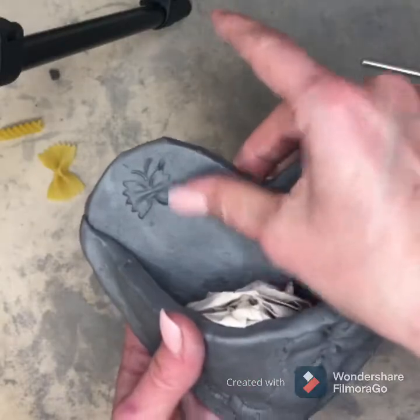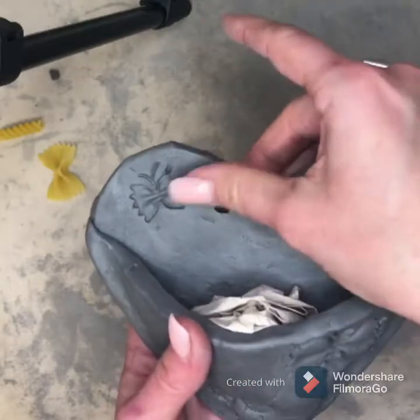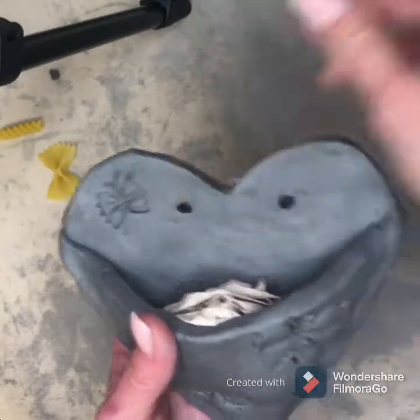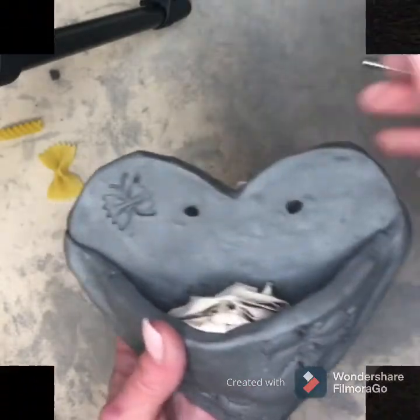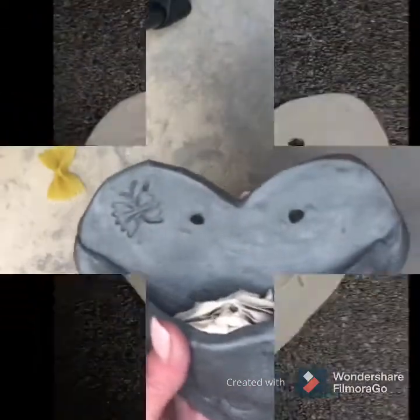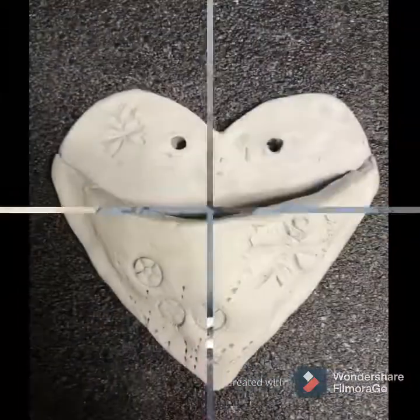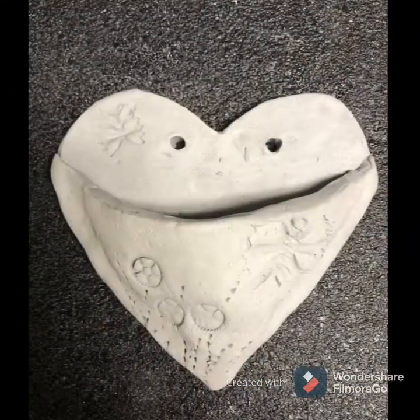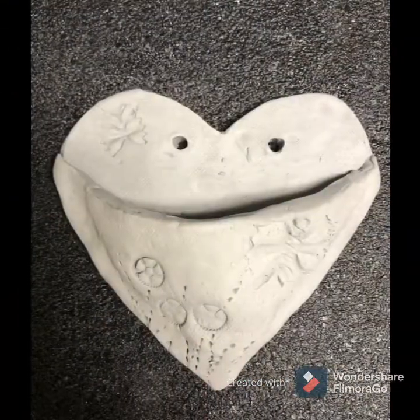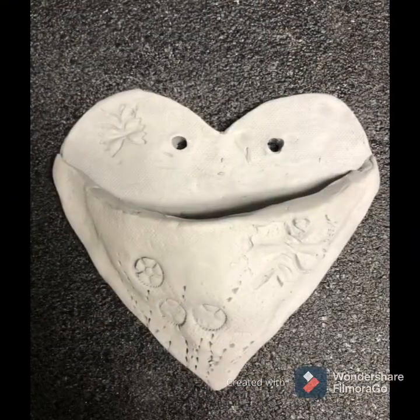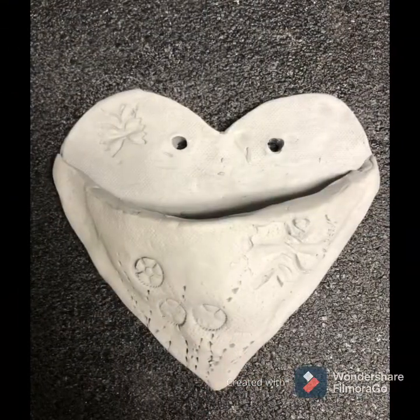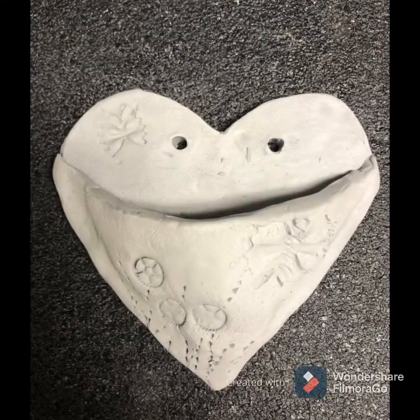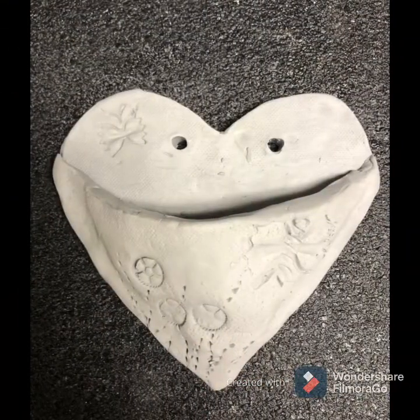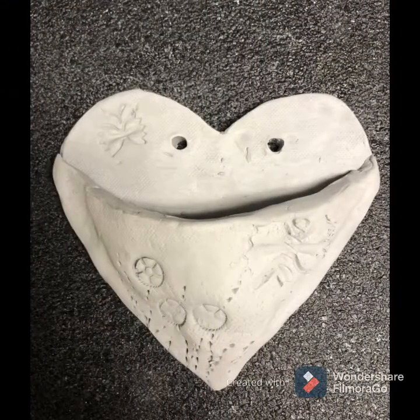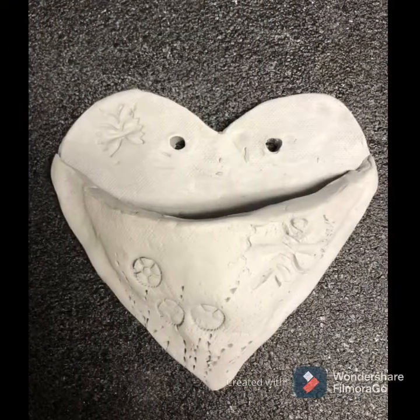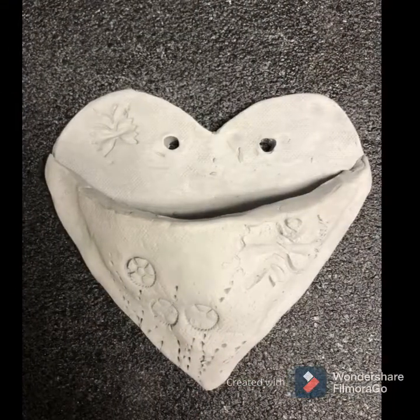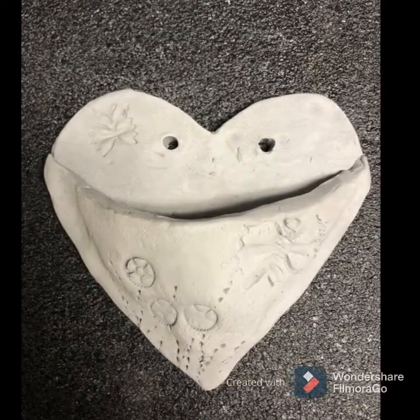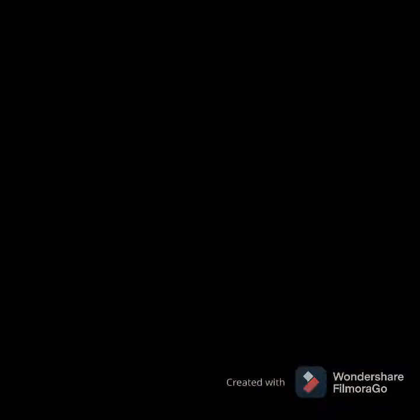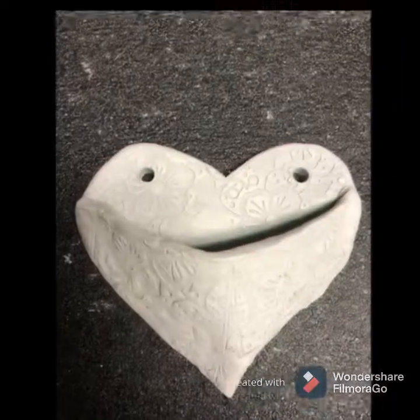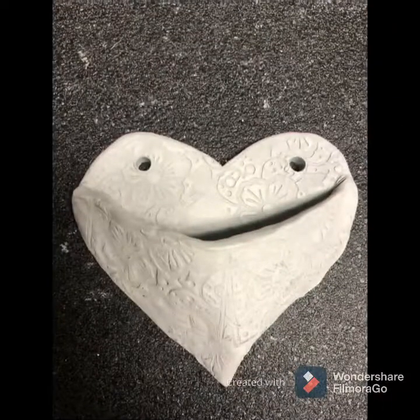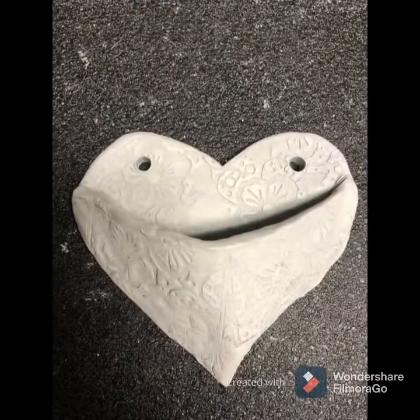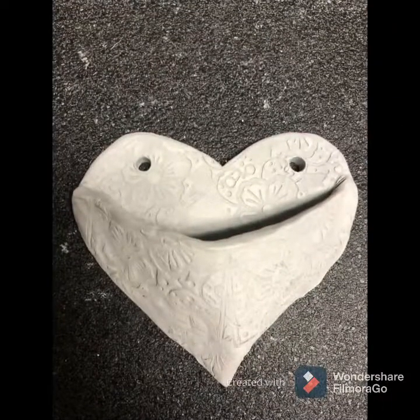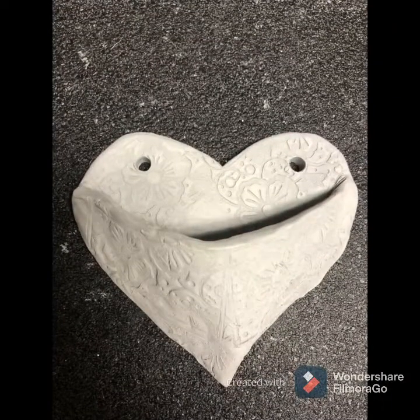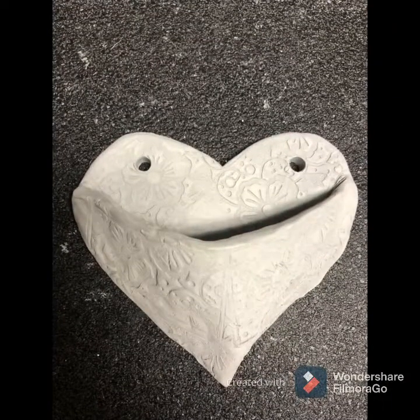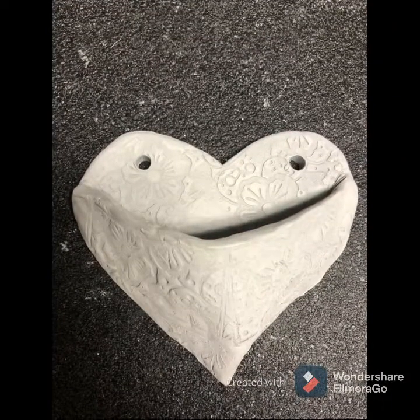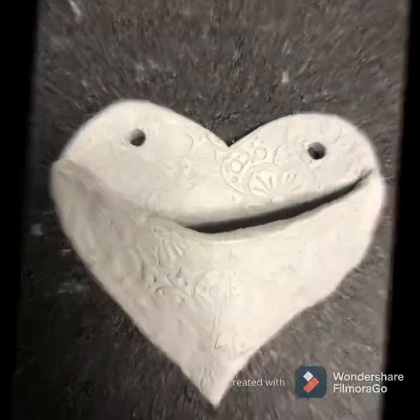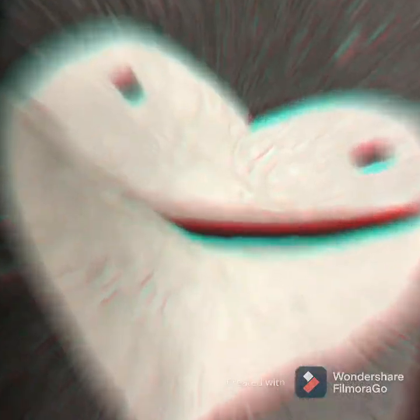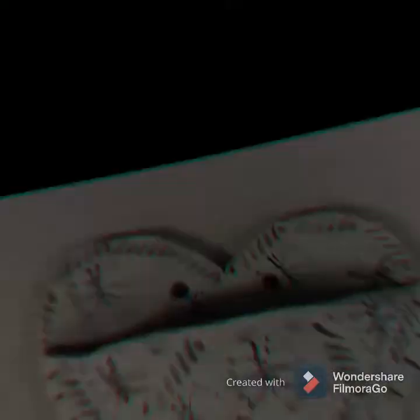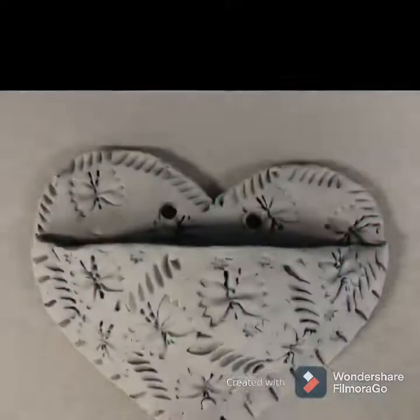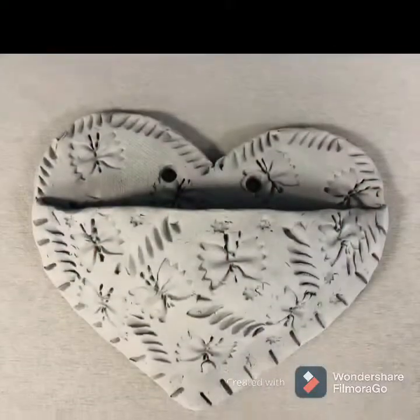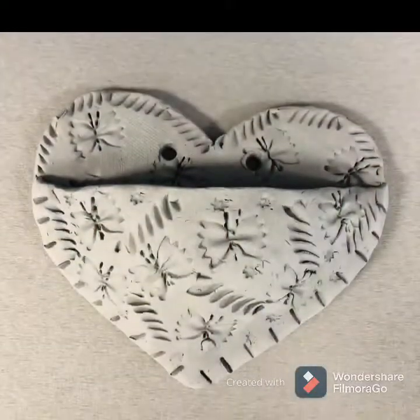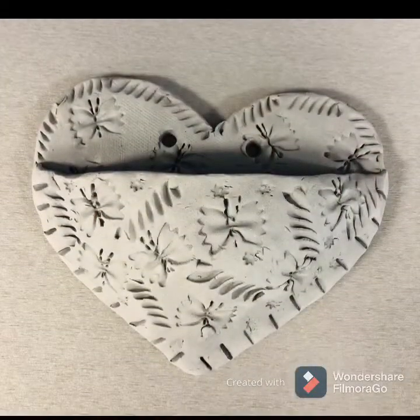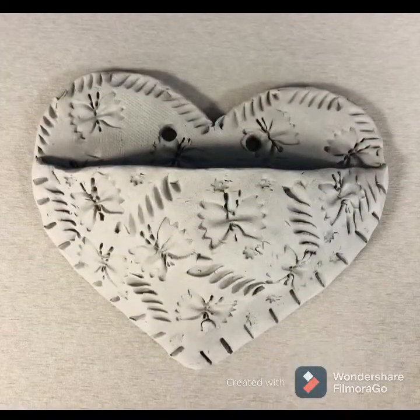And voila — there is our heart planter or wall pocket. I had so much fun making these, I hope you did too!